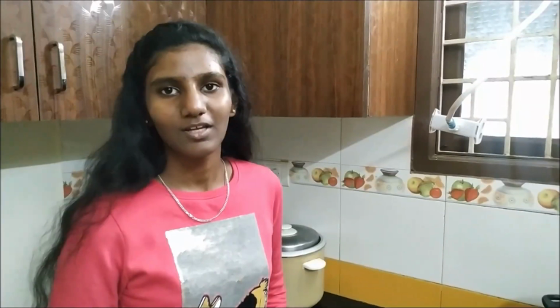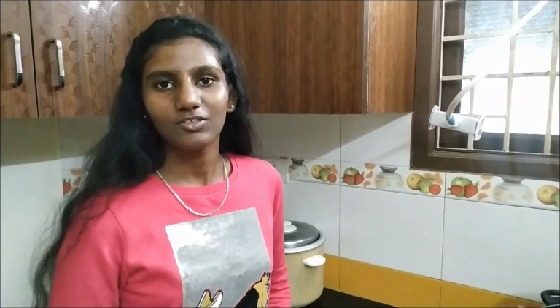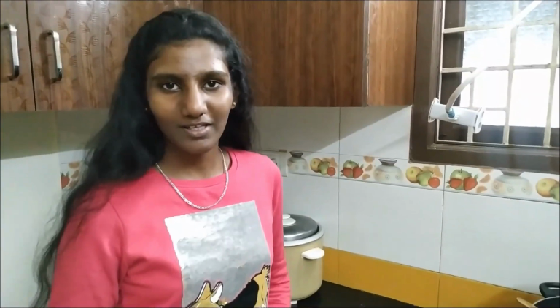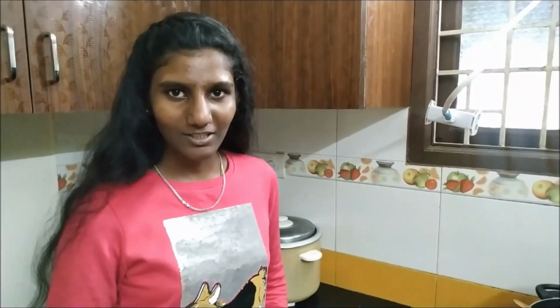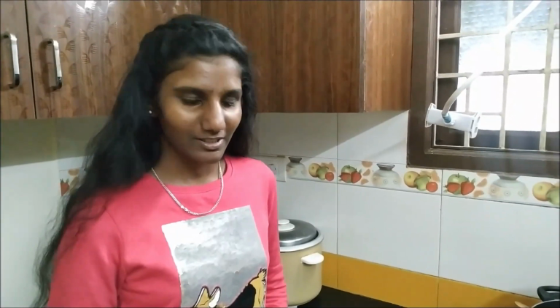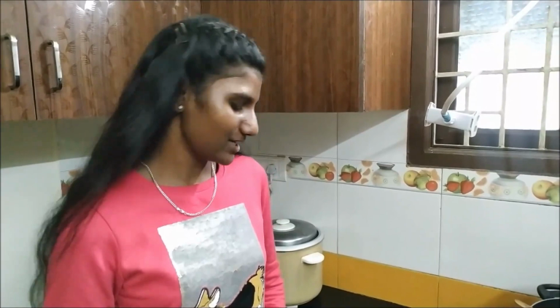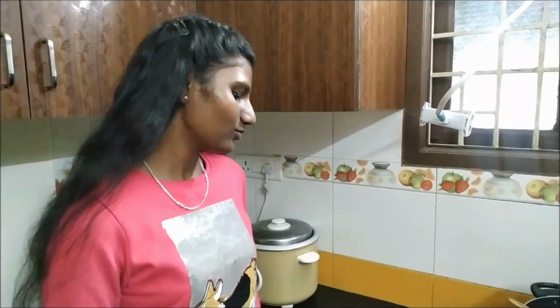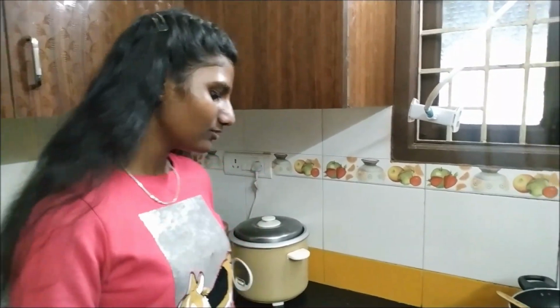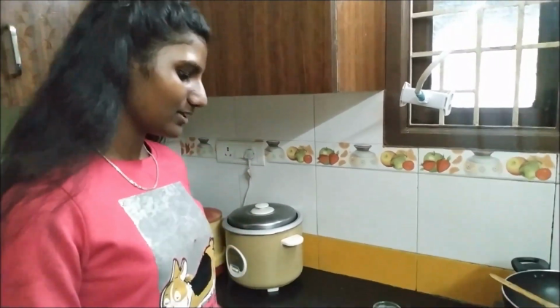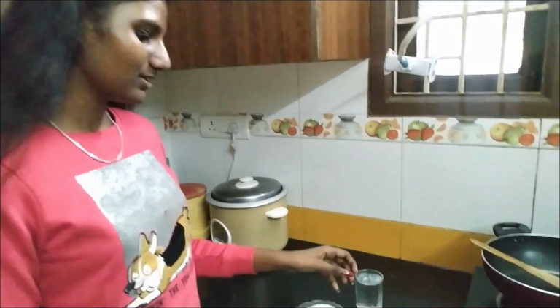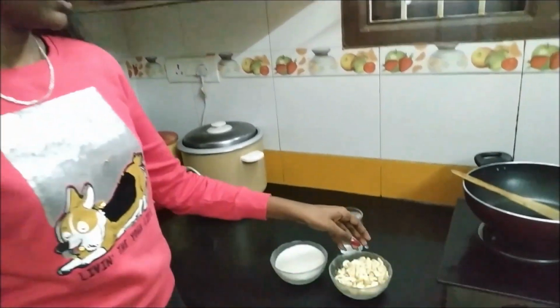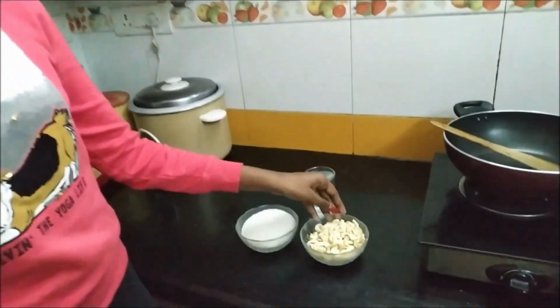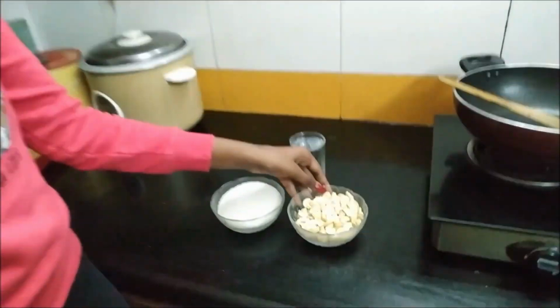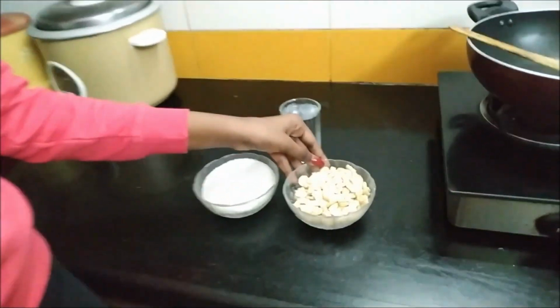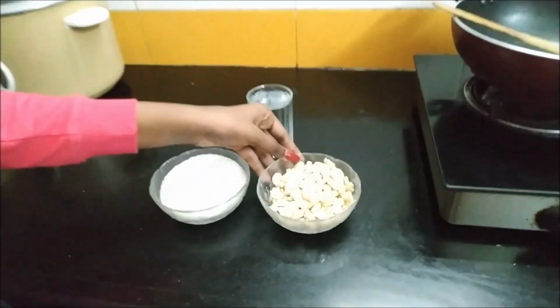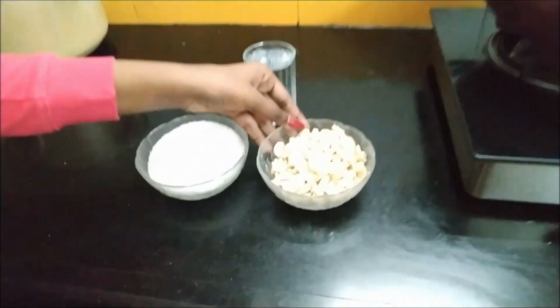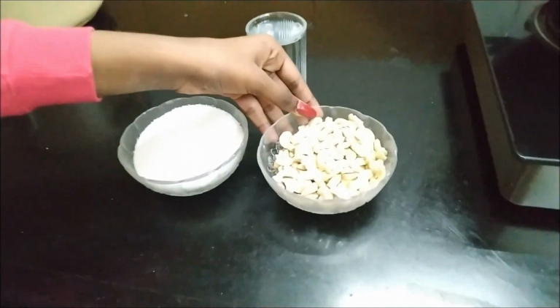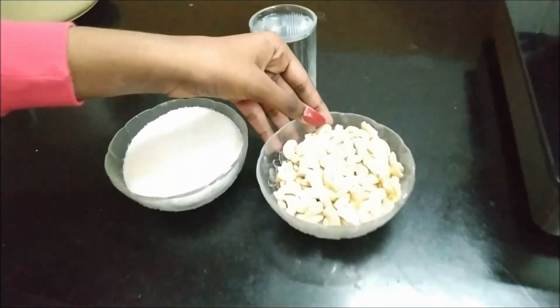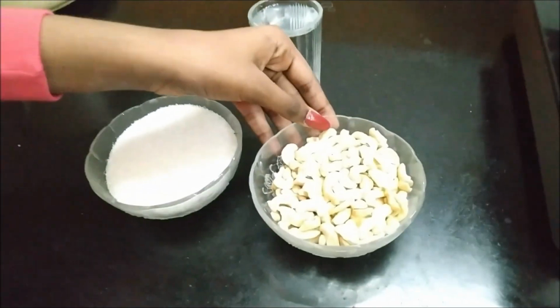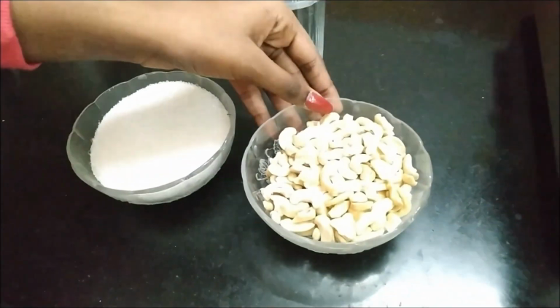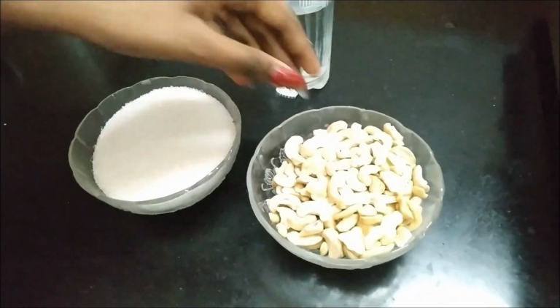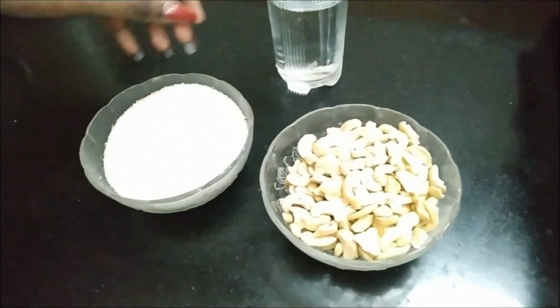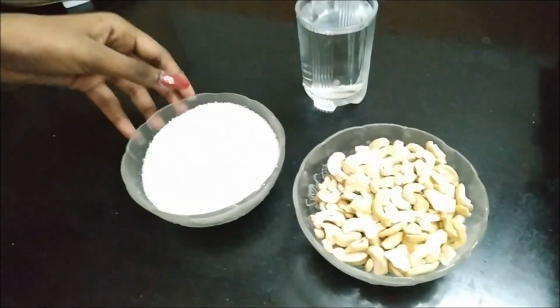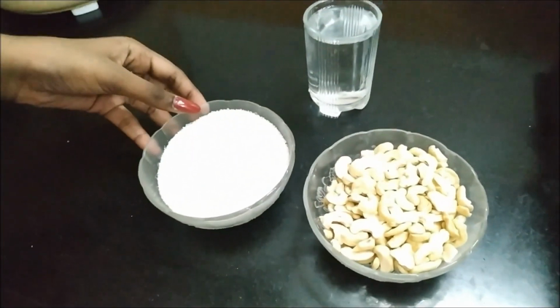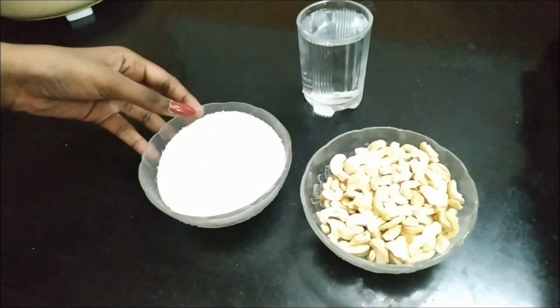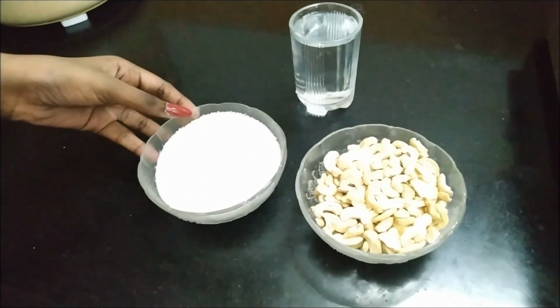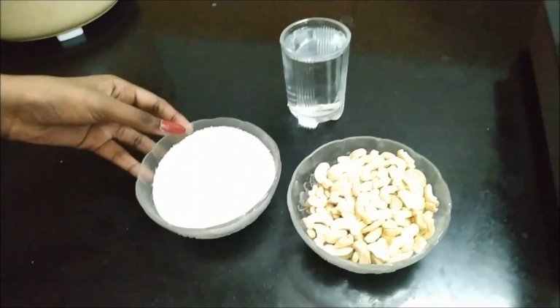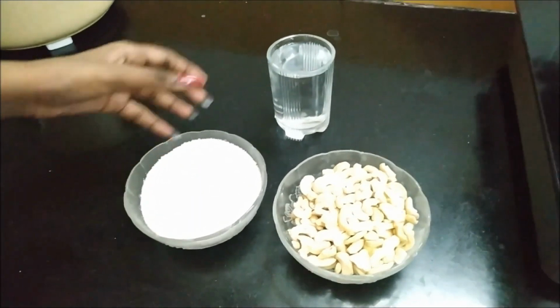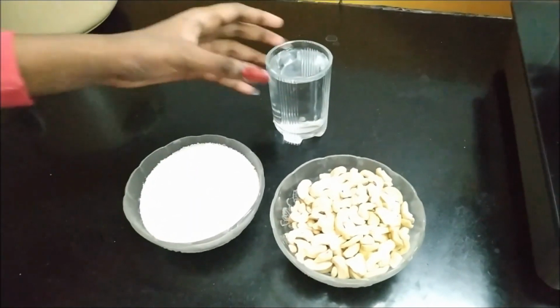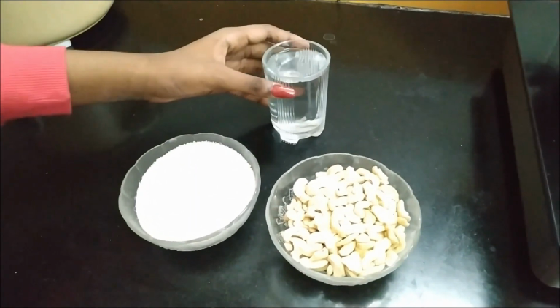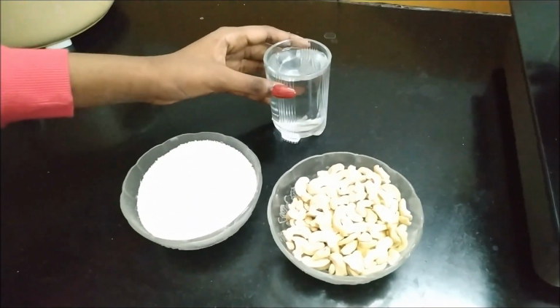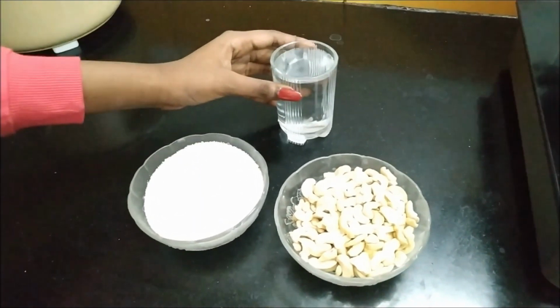To make Kaju Katli, what we need is a bowl of cashew nuts, a bowl of sugar, and a glass of water.